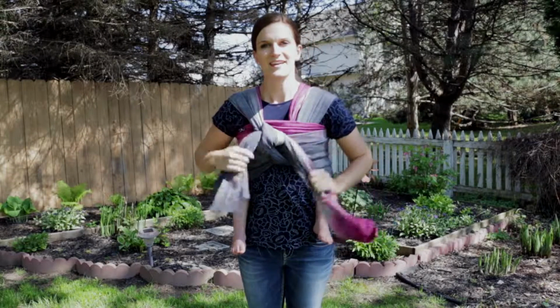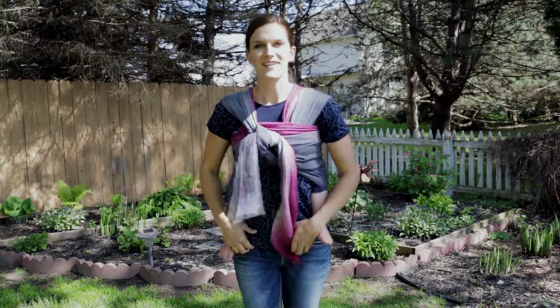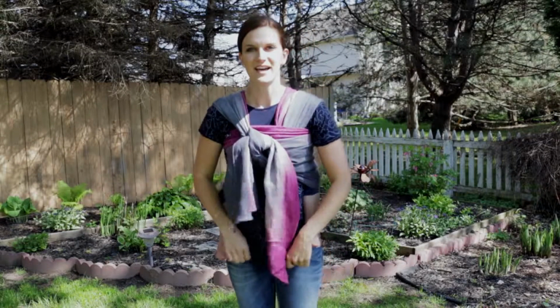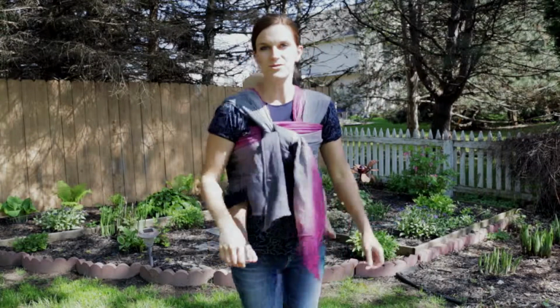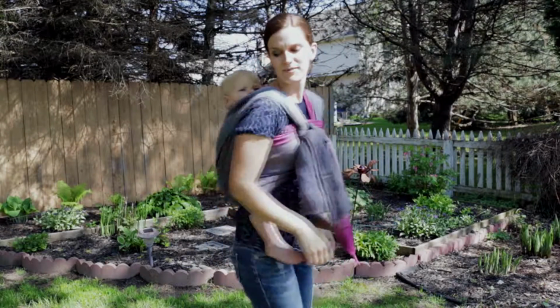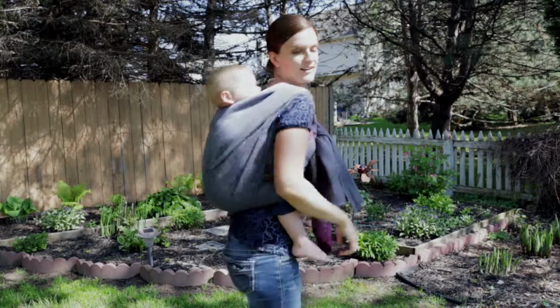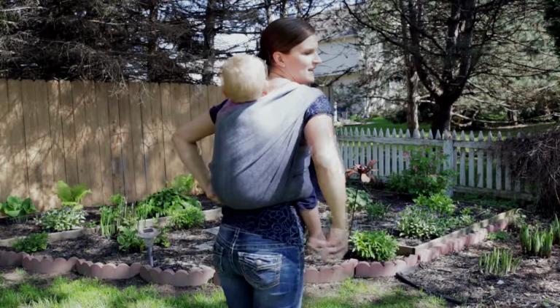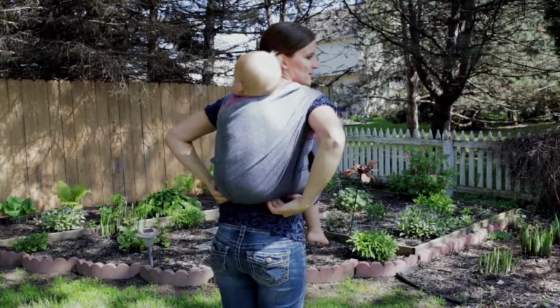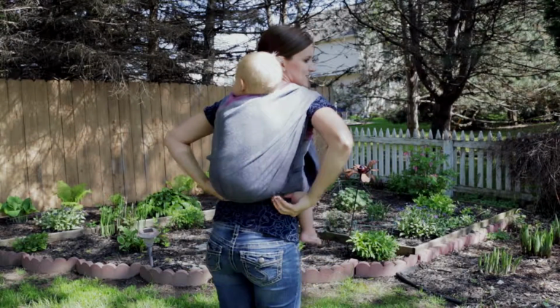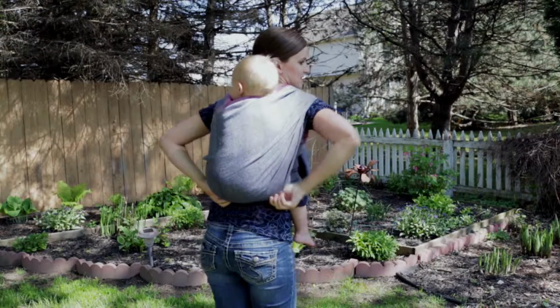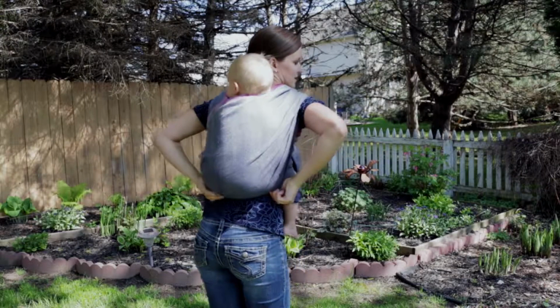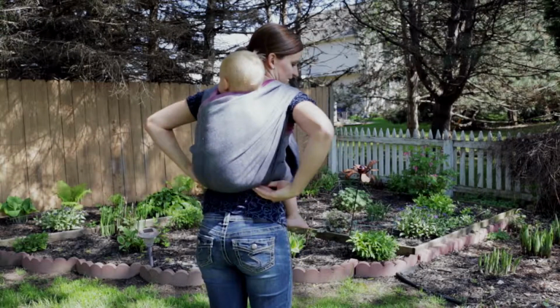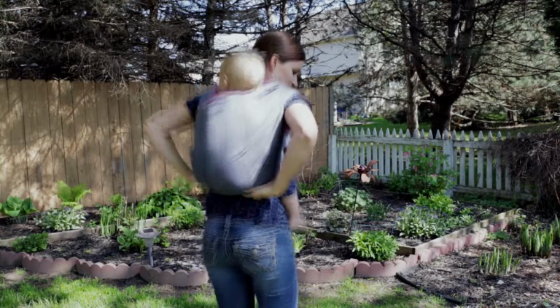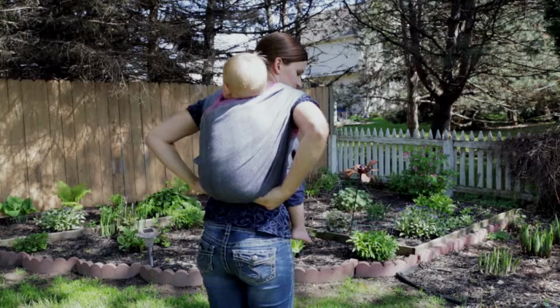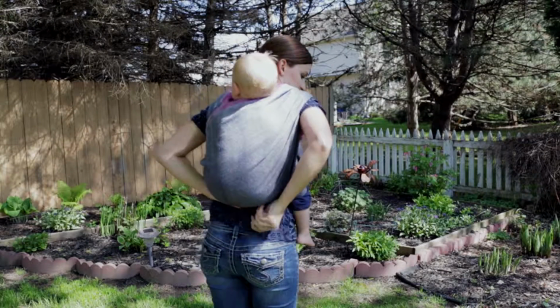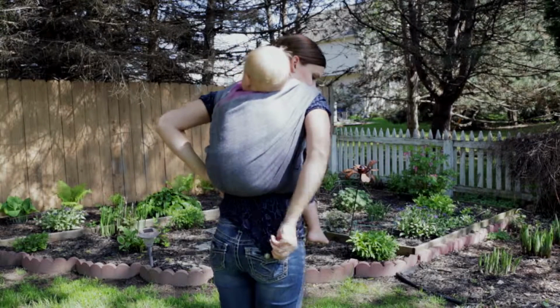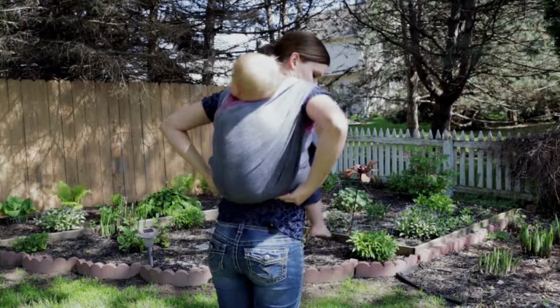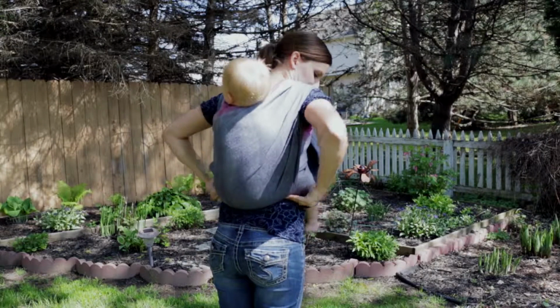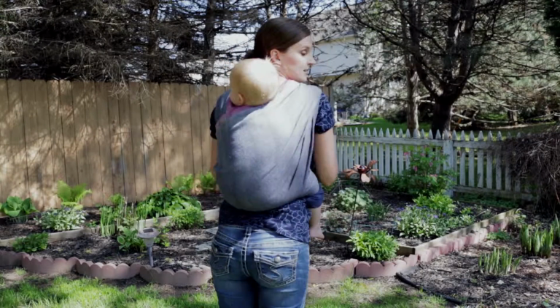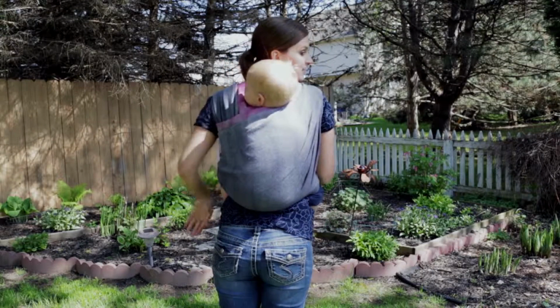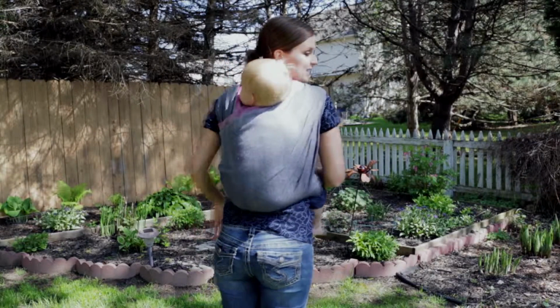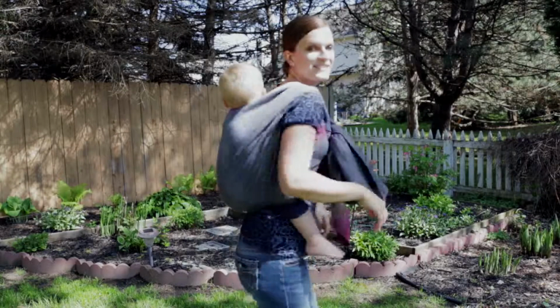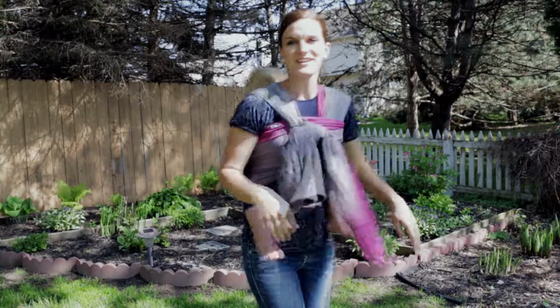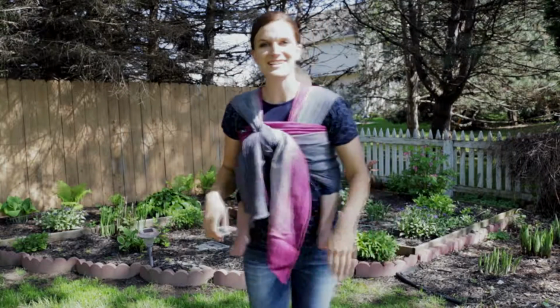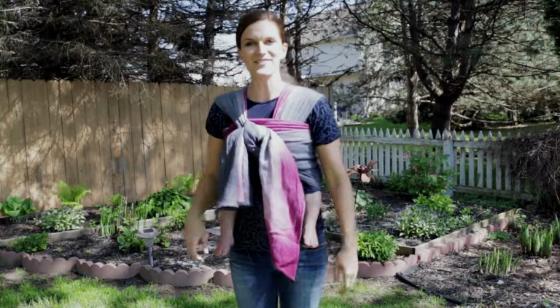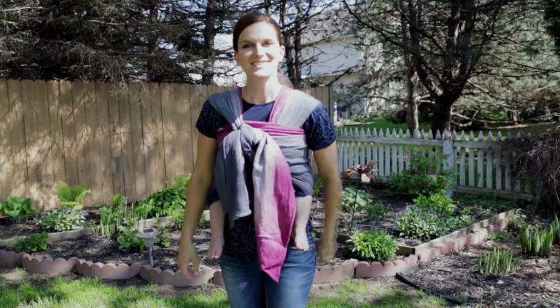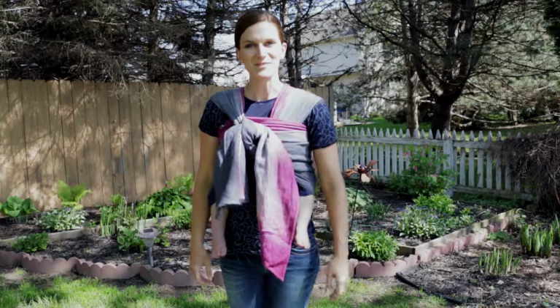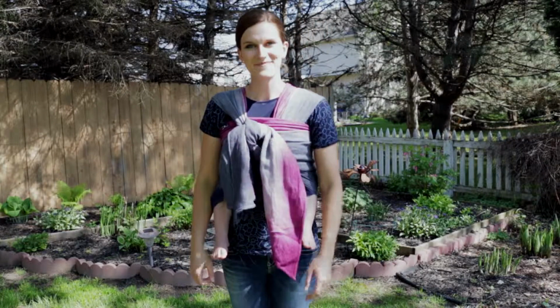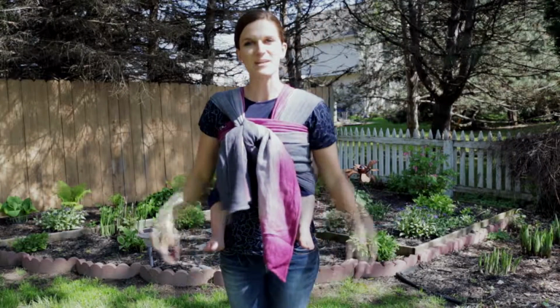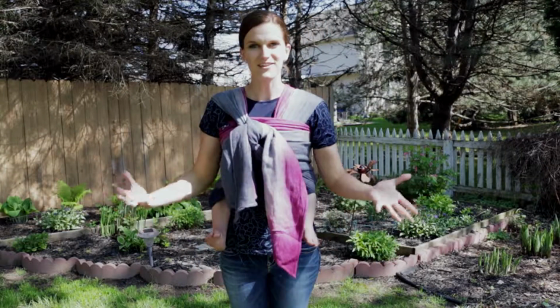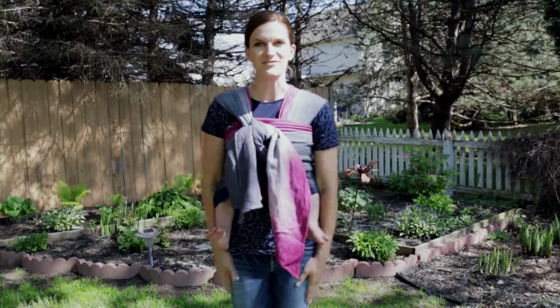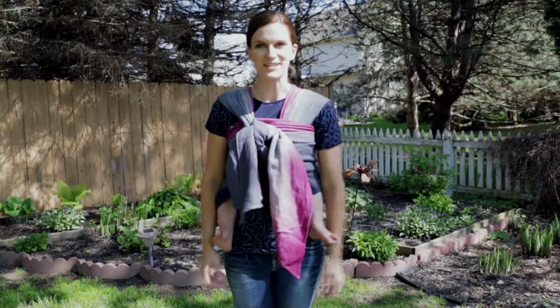And that is how you do a shepherd's carry. You can tuck the extra fabric up just a little bit. He's nice and secure, he's comfy, and so am I. This is one of my favorite carries for a shorty.